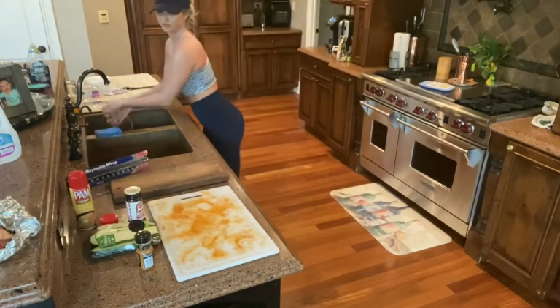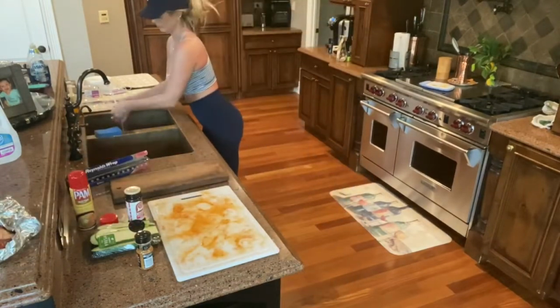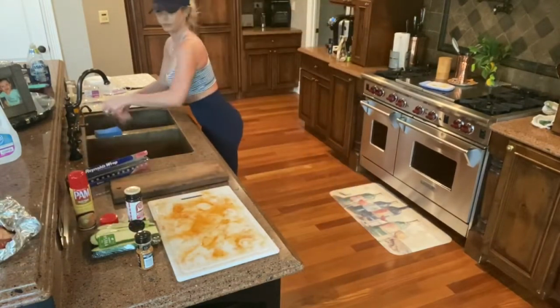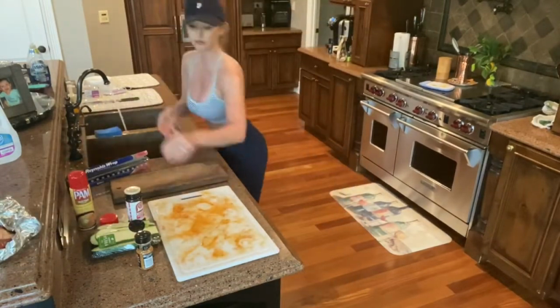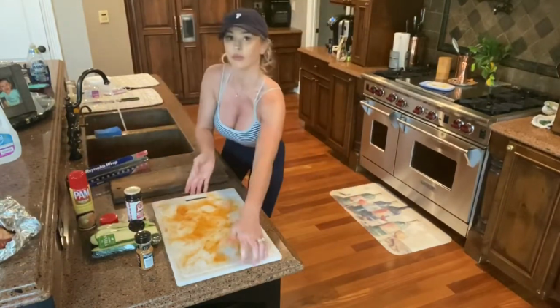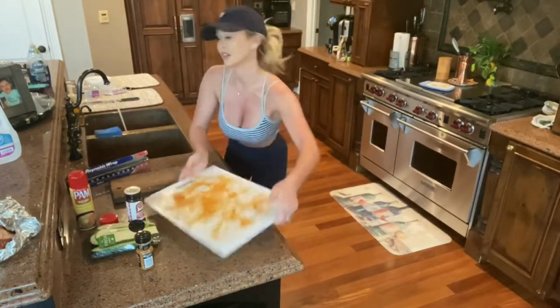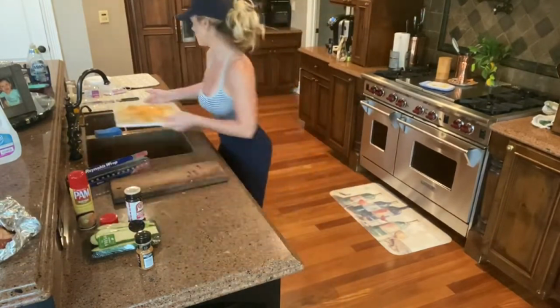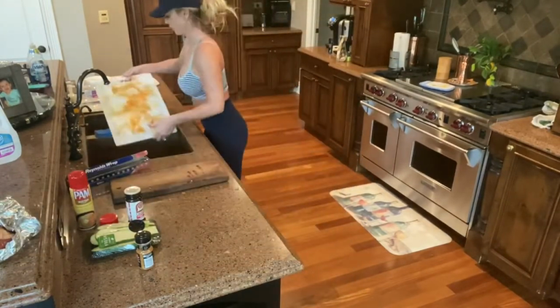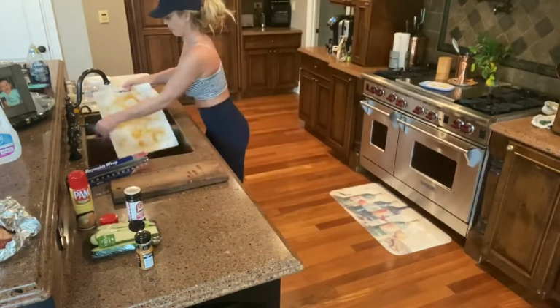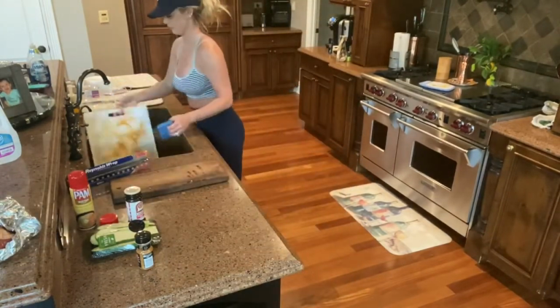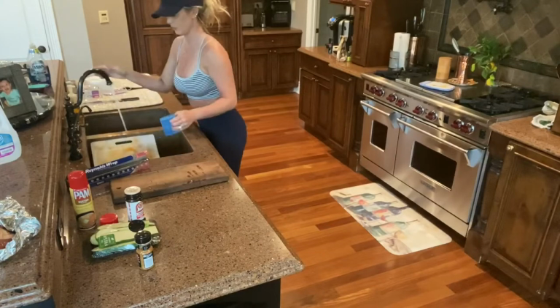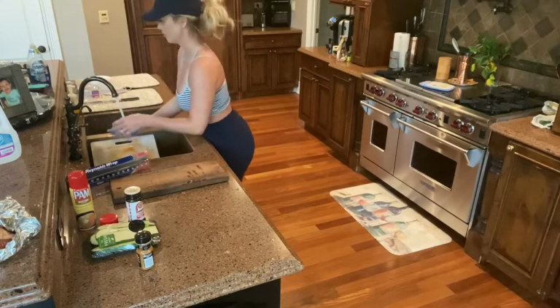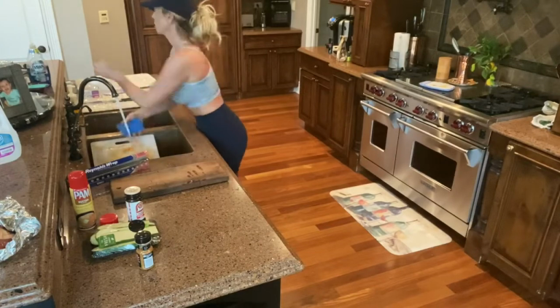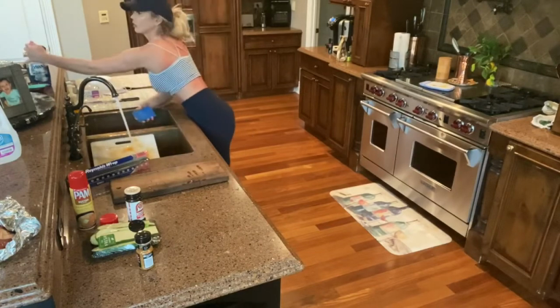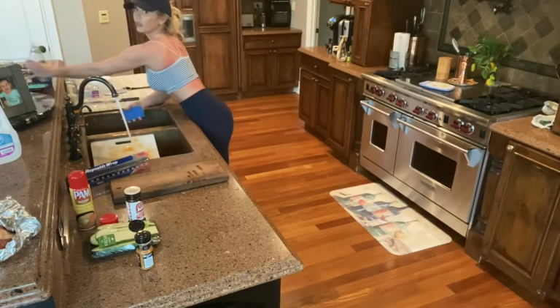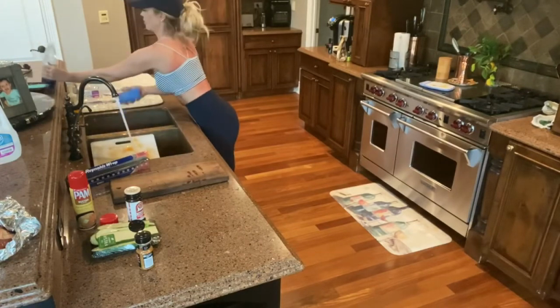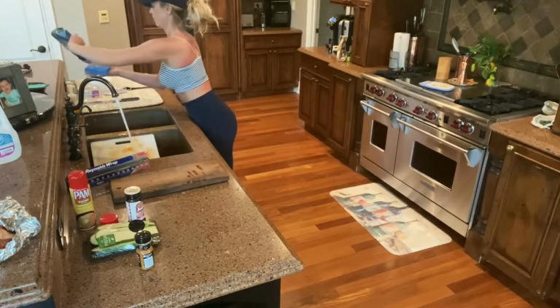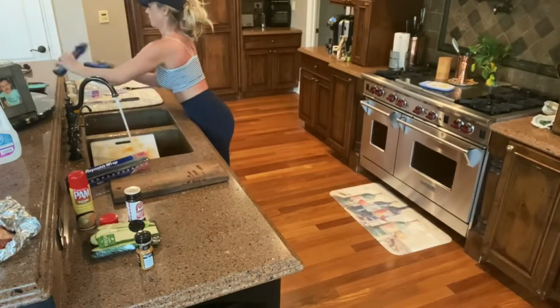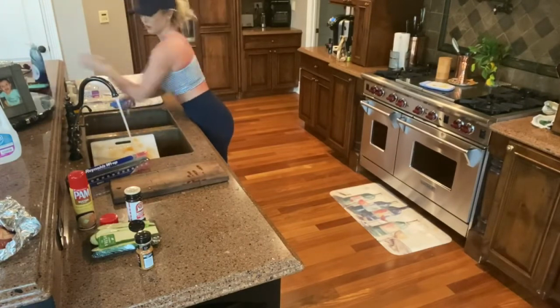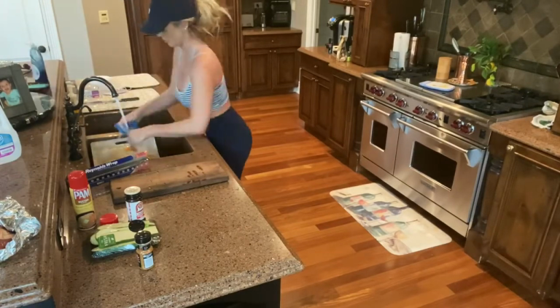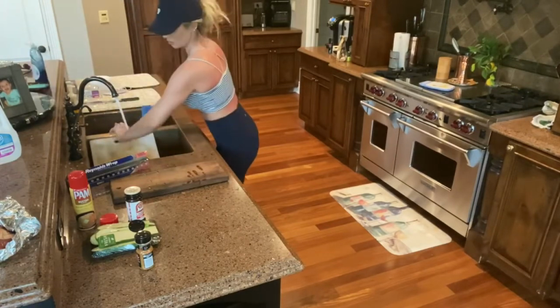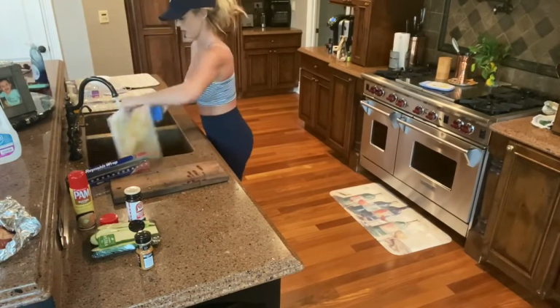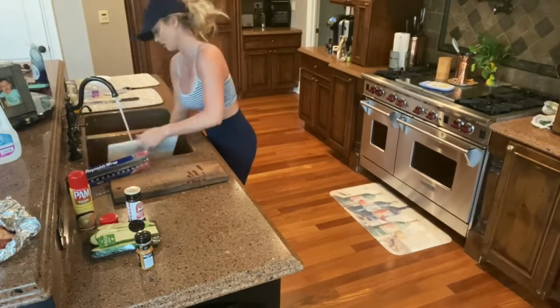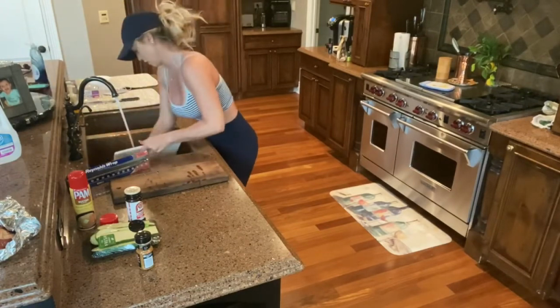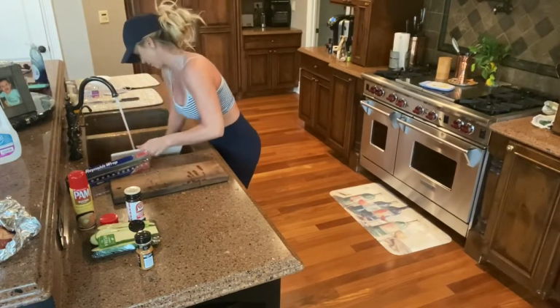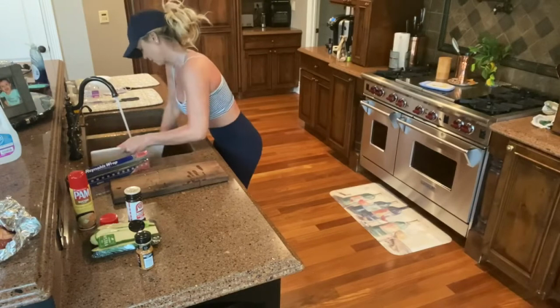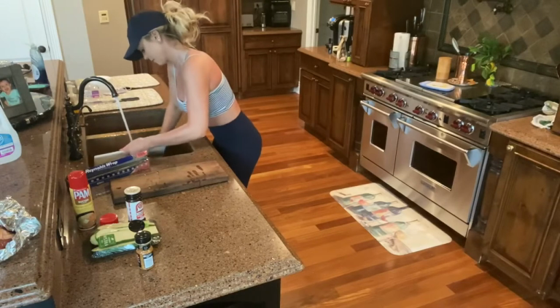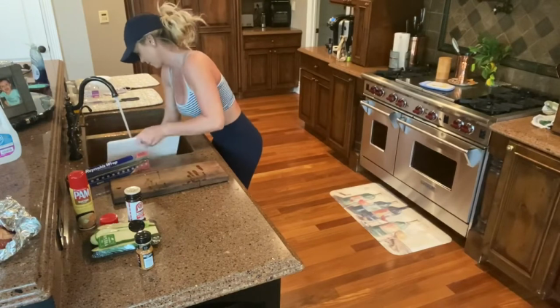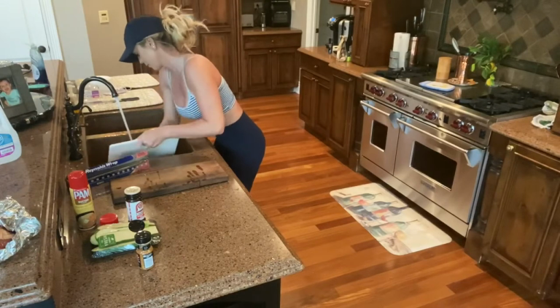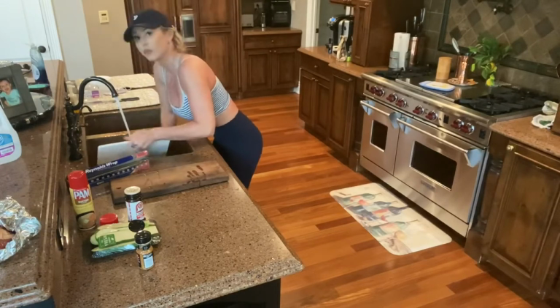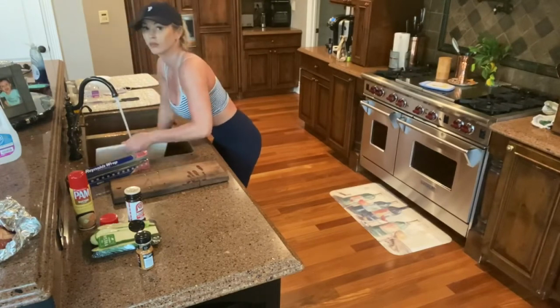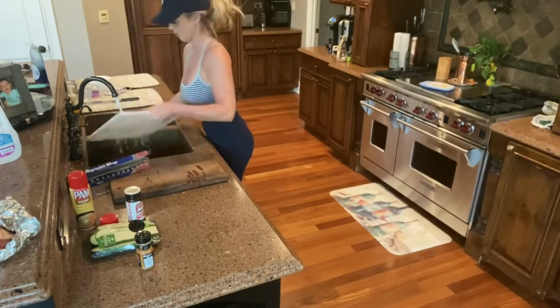Now I'm going to wash my hands and scrub my cutting board — make sure you use soap and water, get it all nice and clean — and then we will start prepping our veggies.